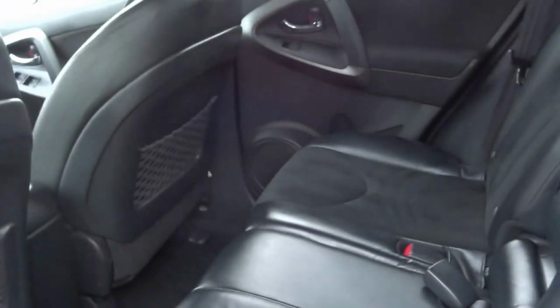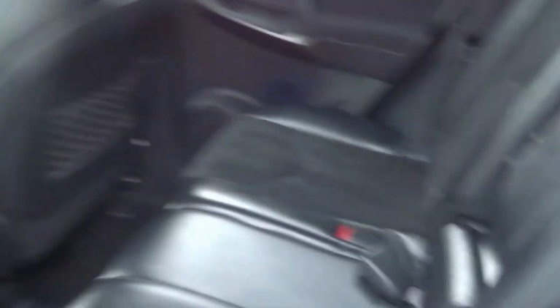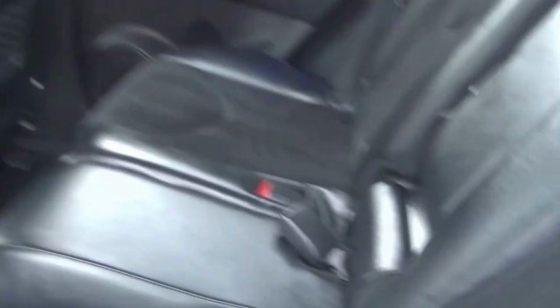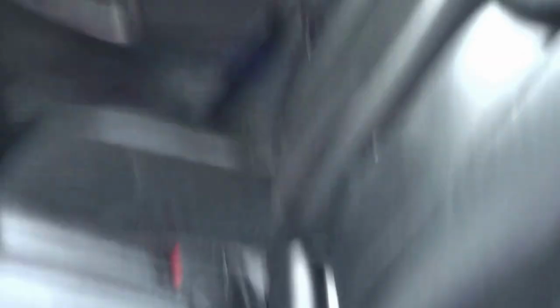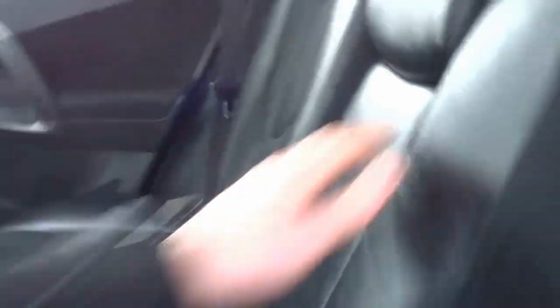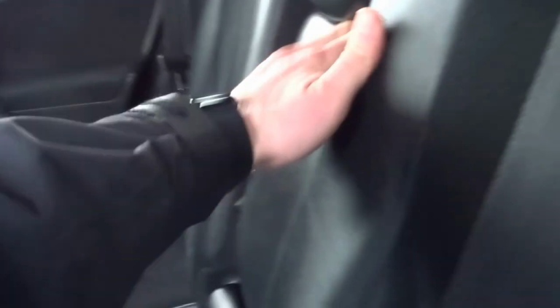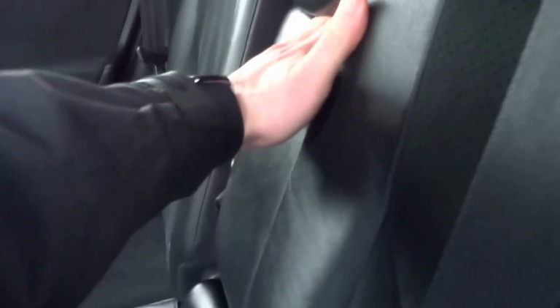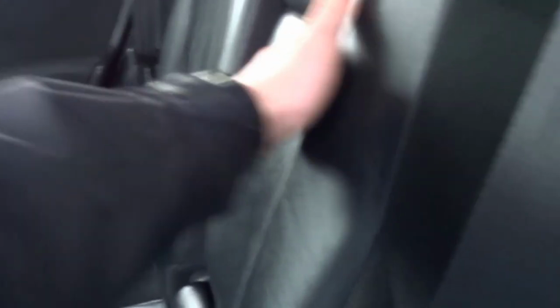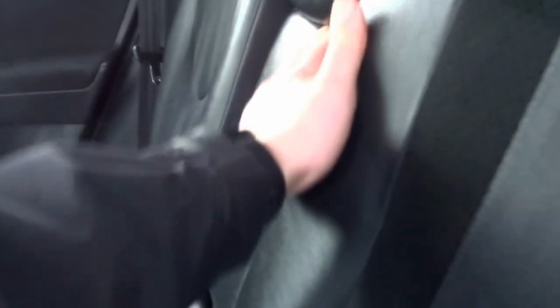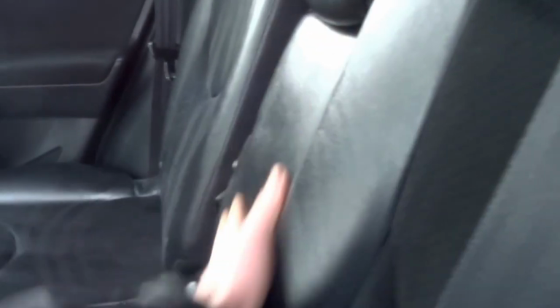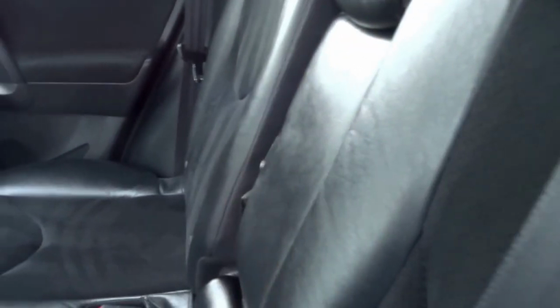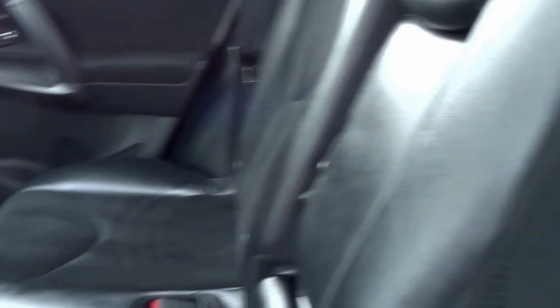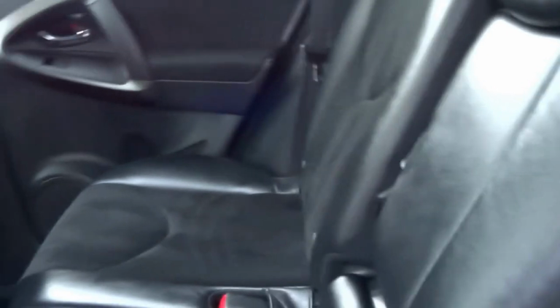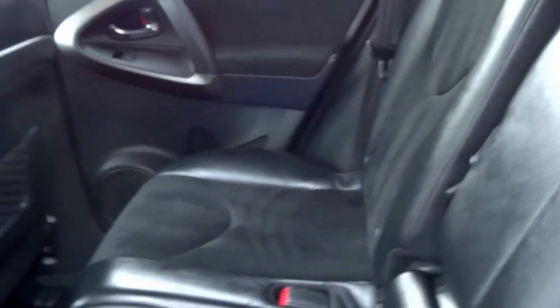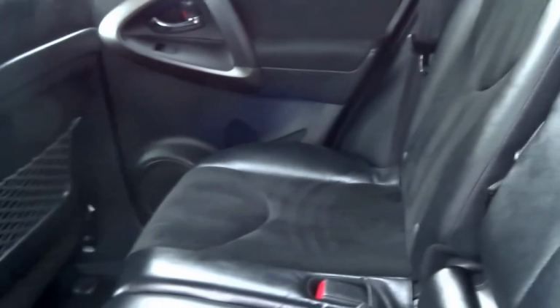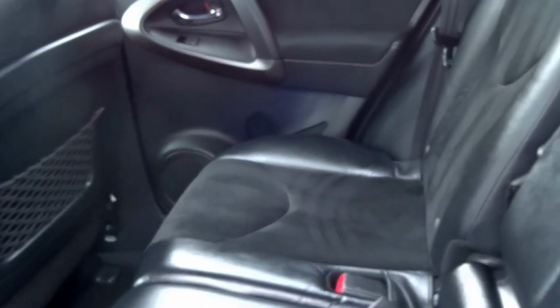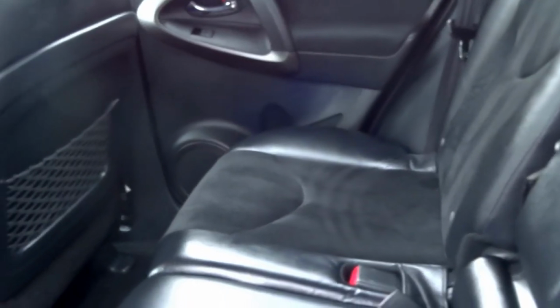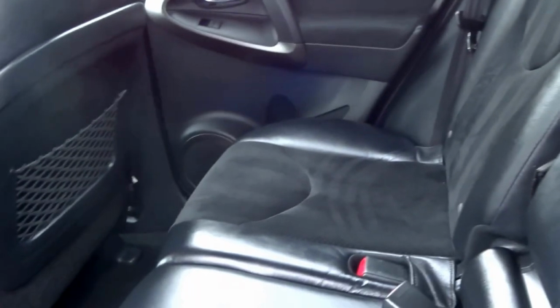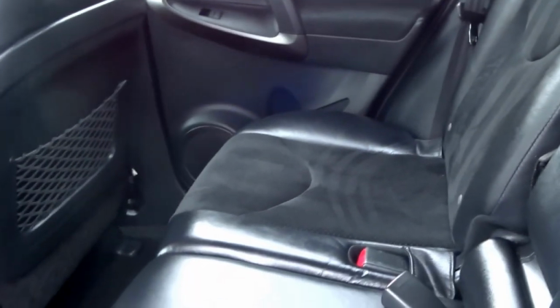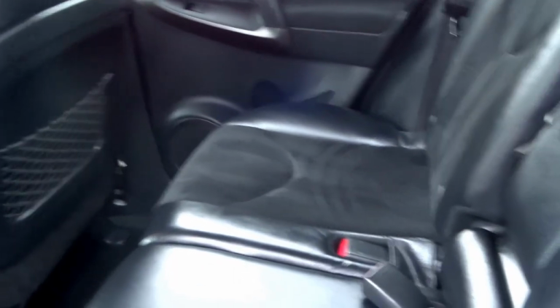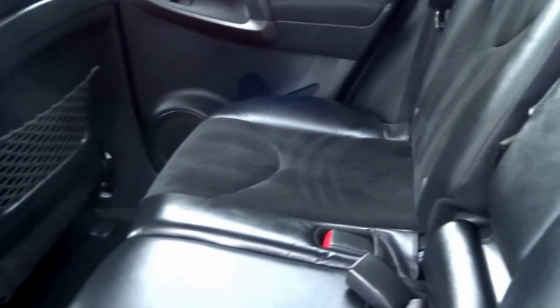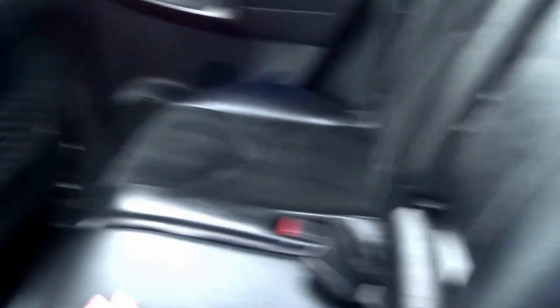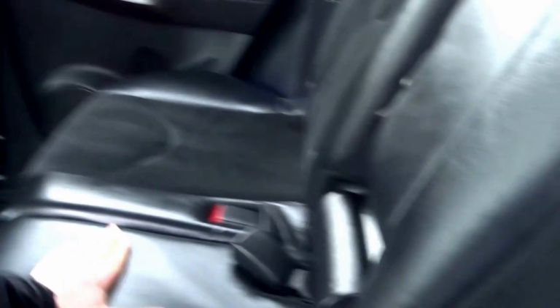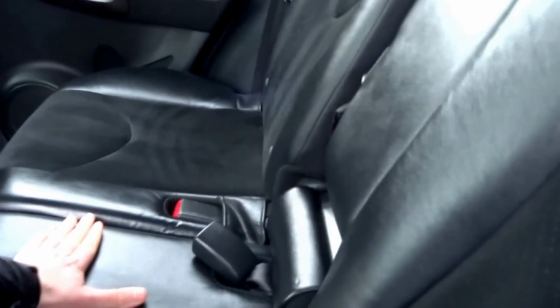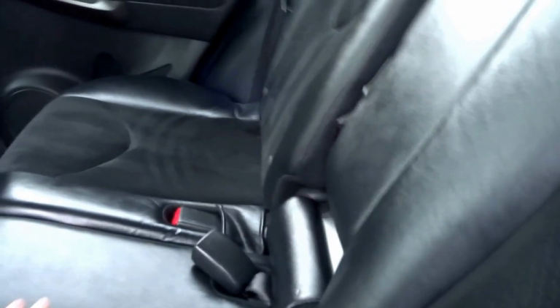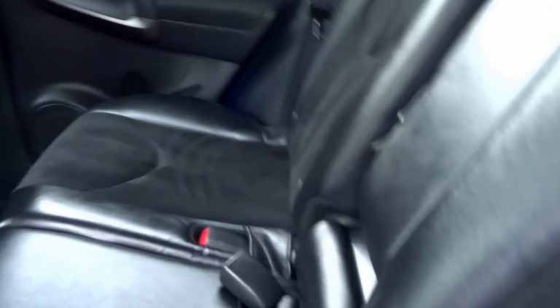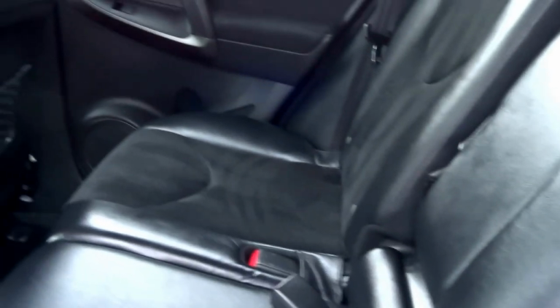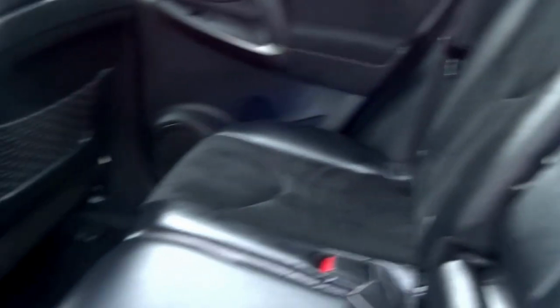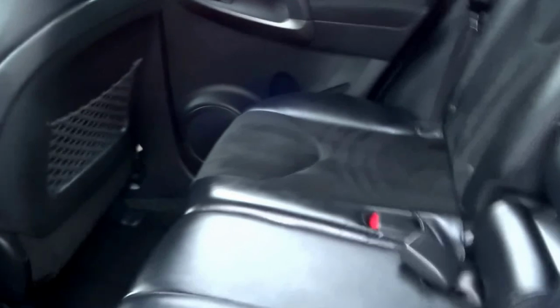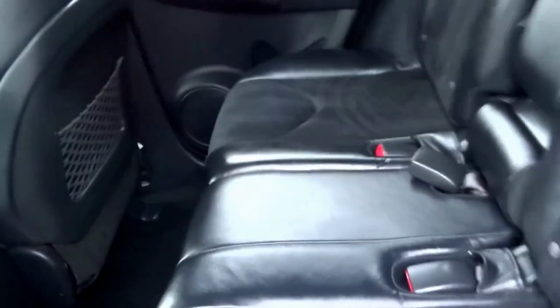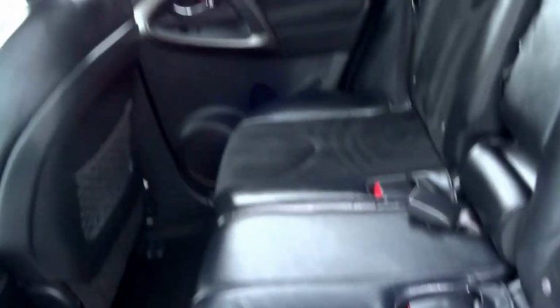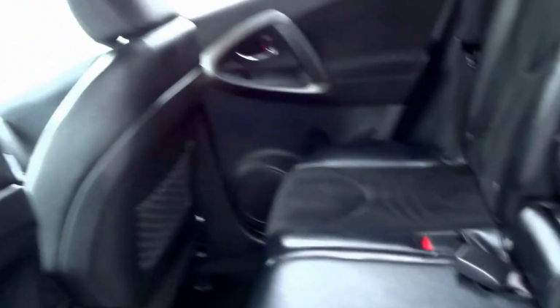You've got three seats that fold down flat, and it's a half suede, half Alcantara trim on the car.